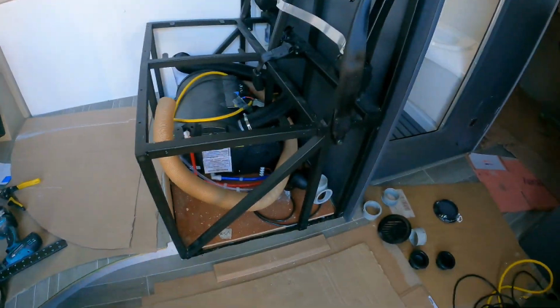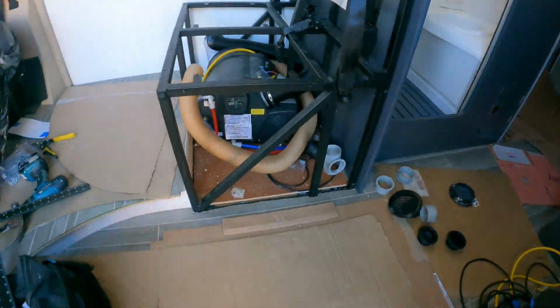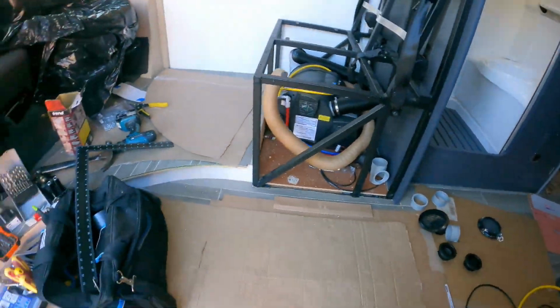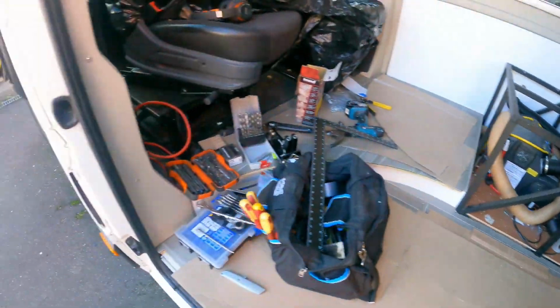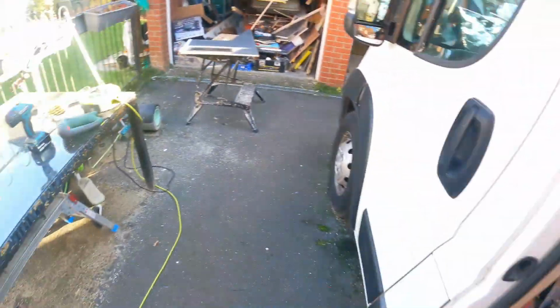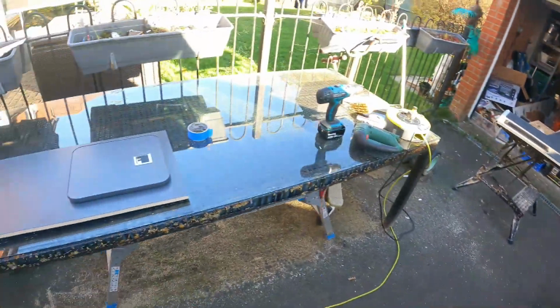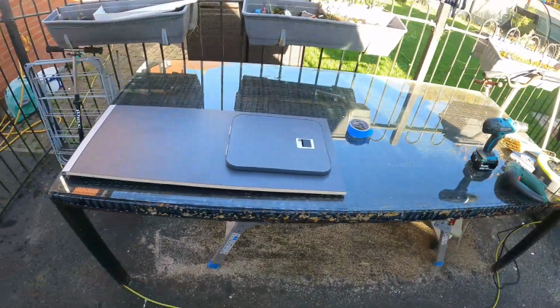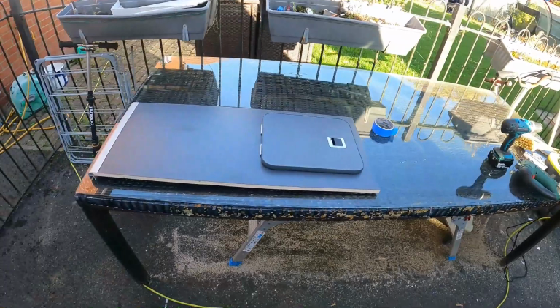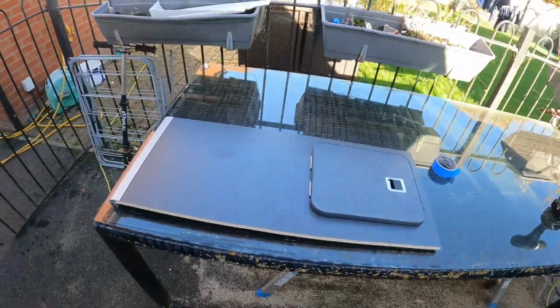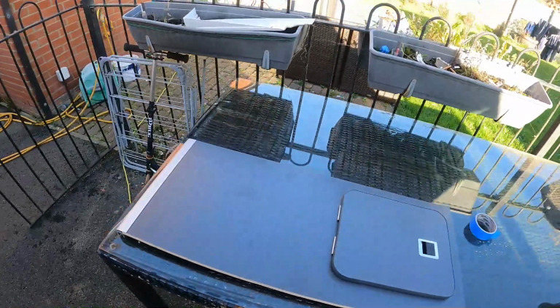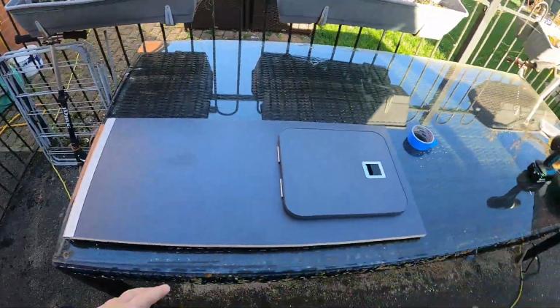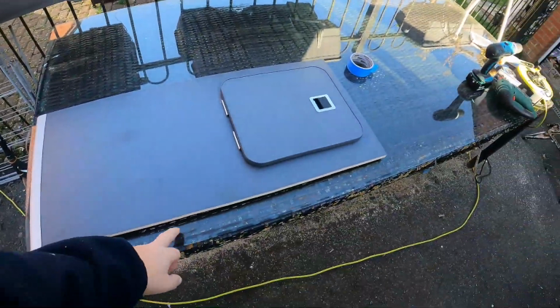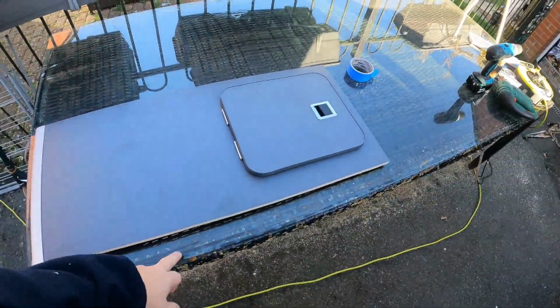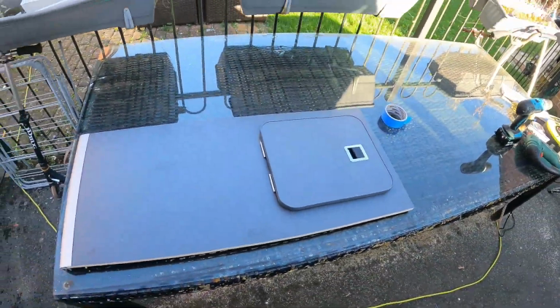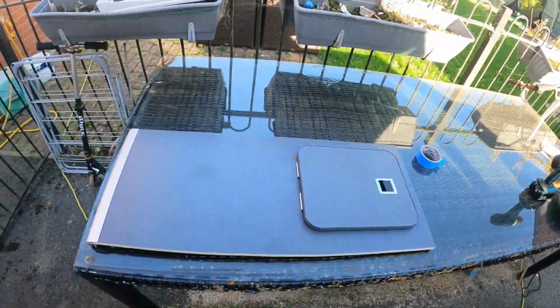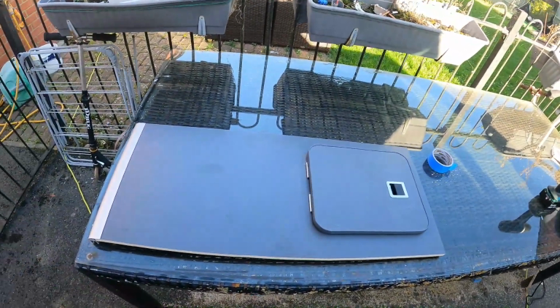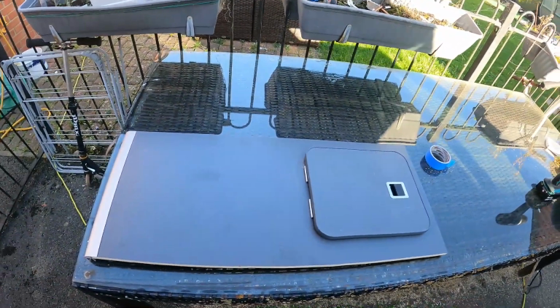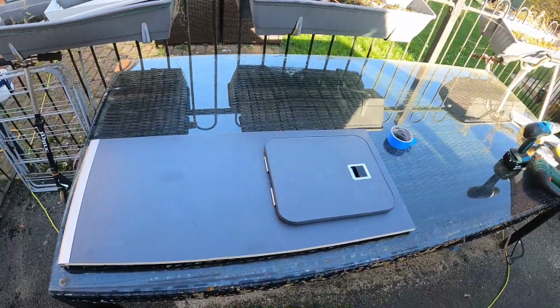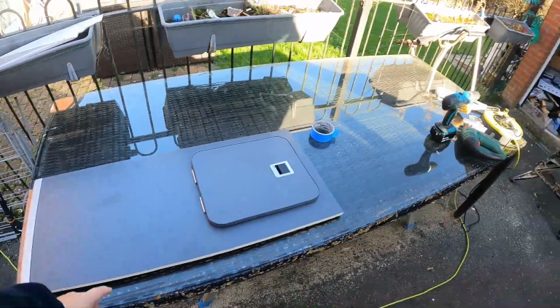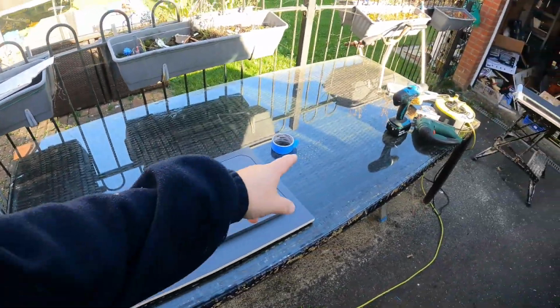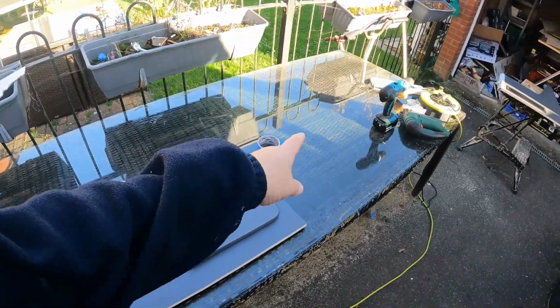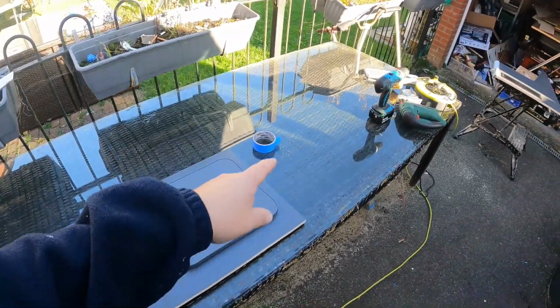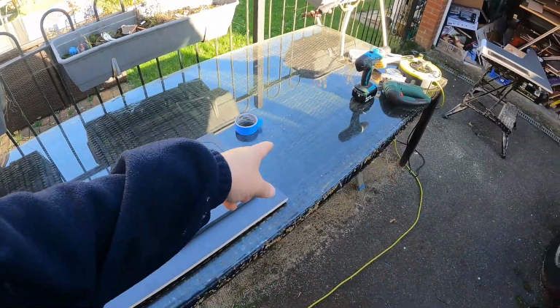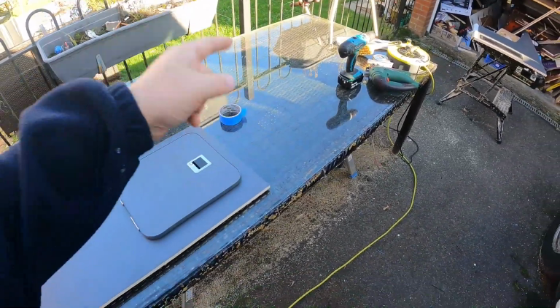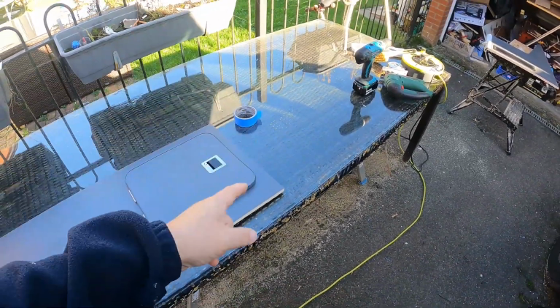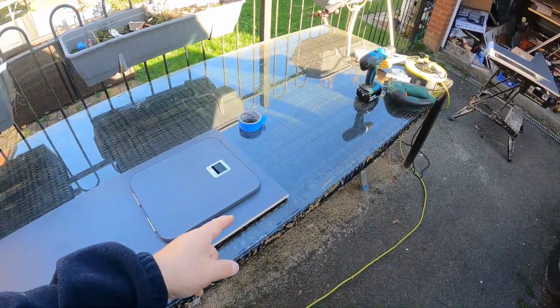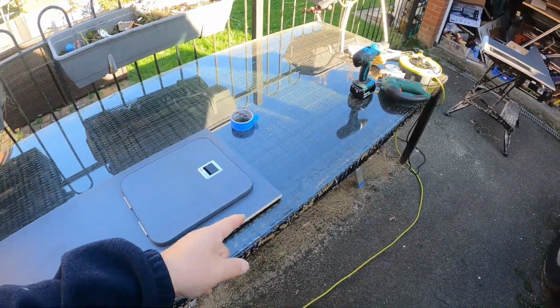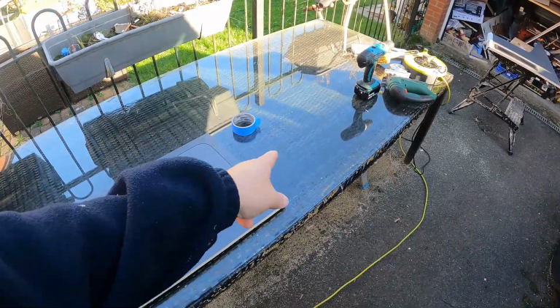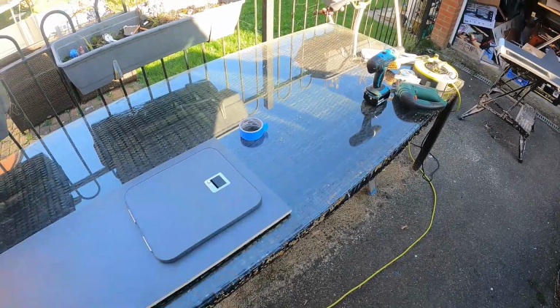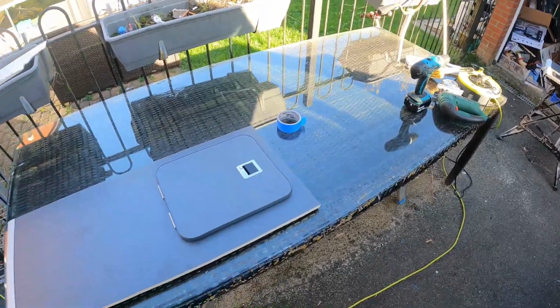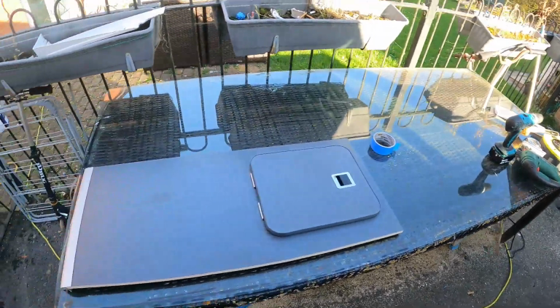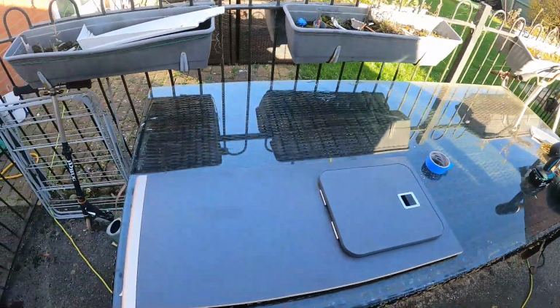Outside on the bench — well, I call it a bench laughingly — it's an old garden table with a glass top. Would you believe I've been doing this van build for five months, banging and hammering and crashing about, and the glass is still in one piece. I'm most impressed.